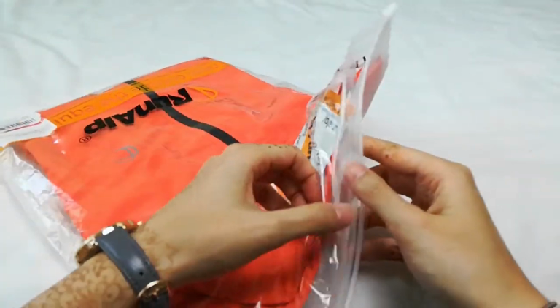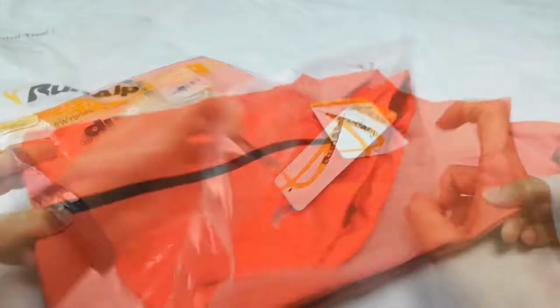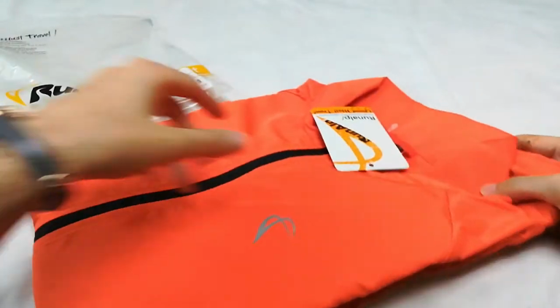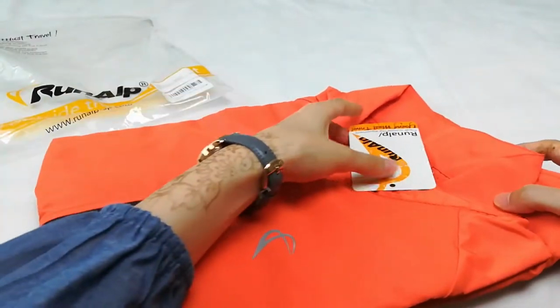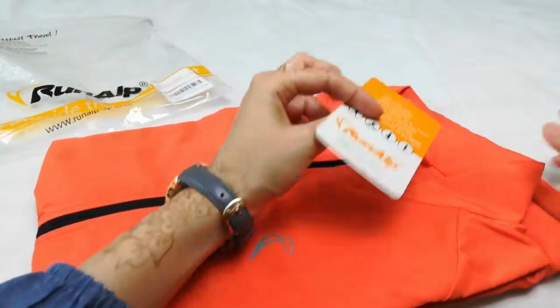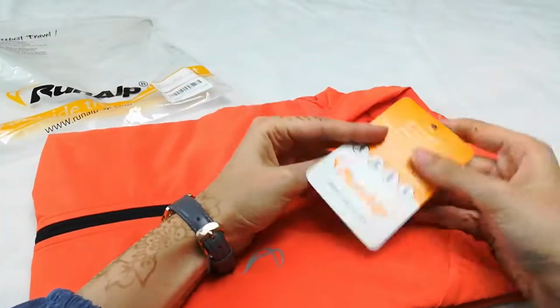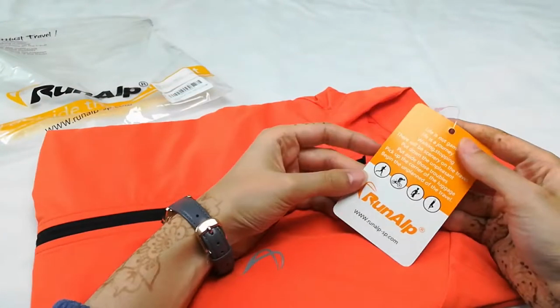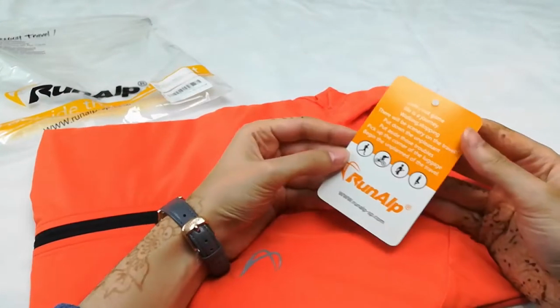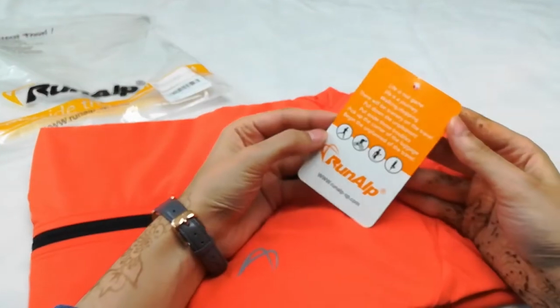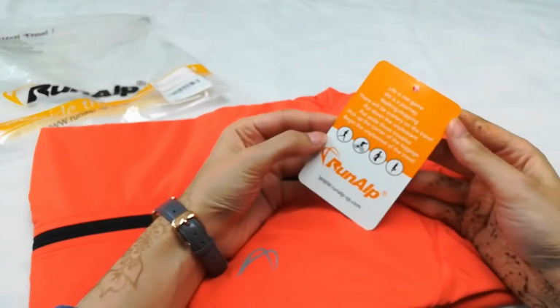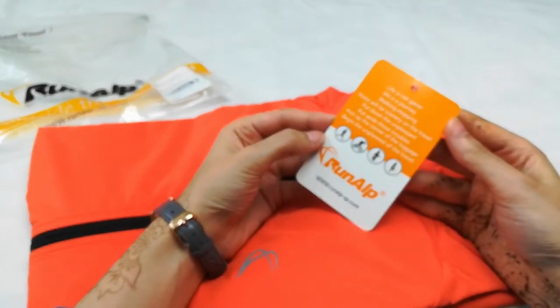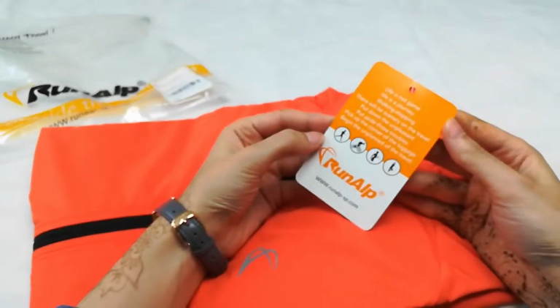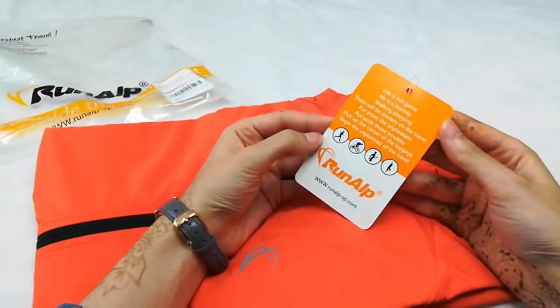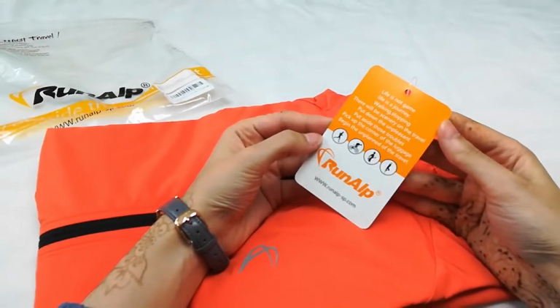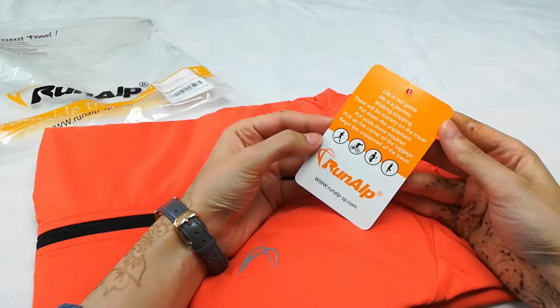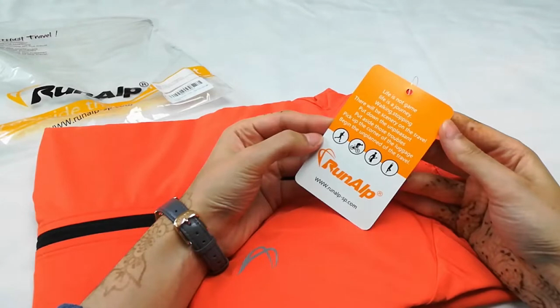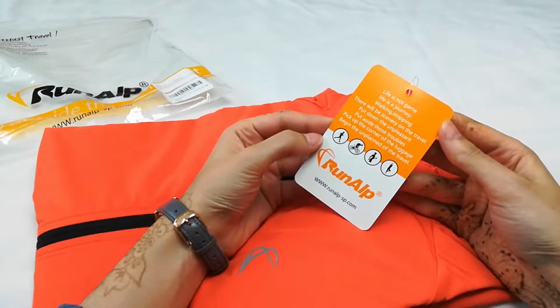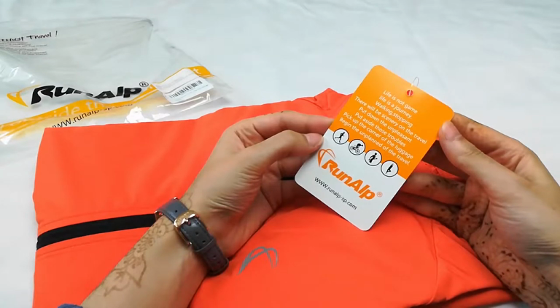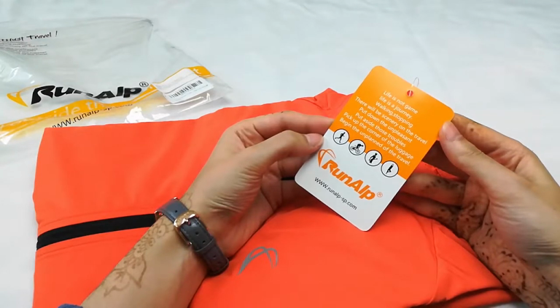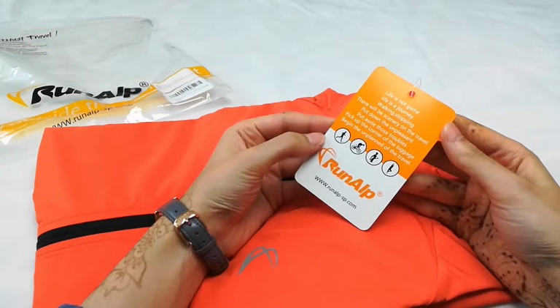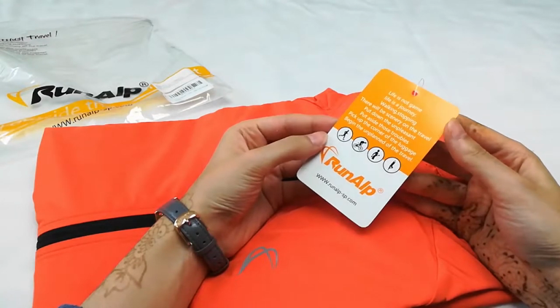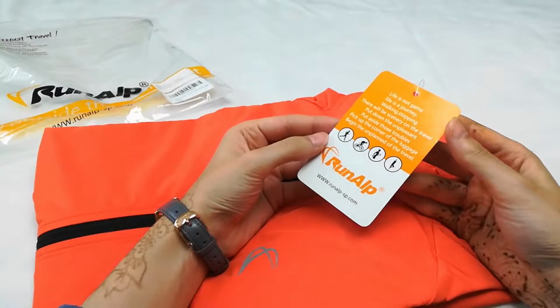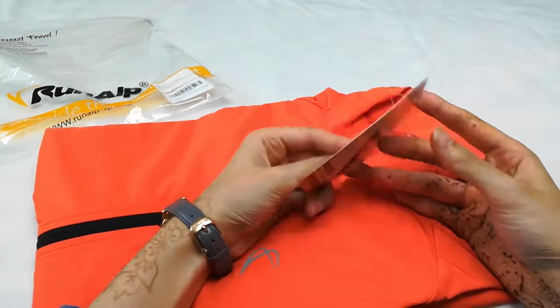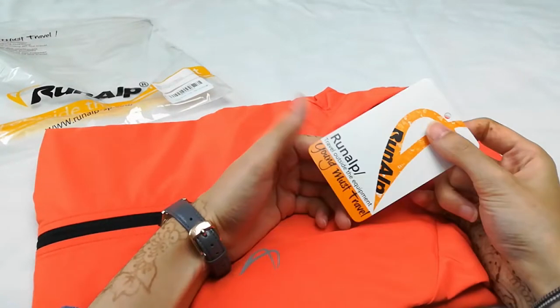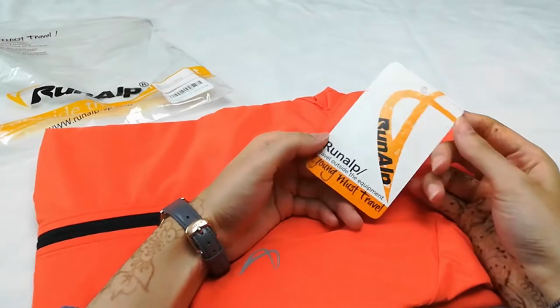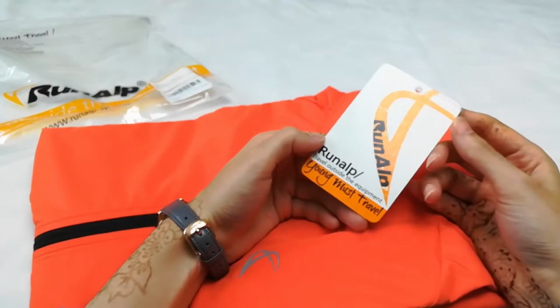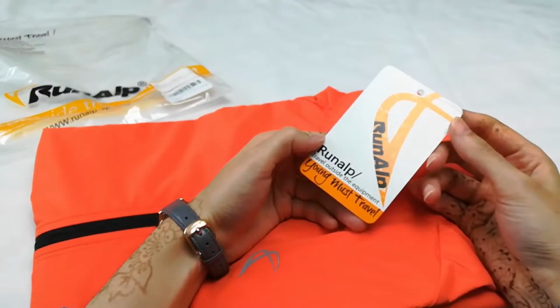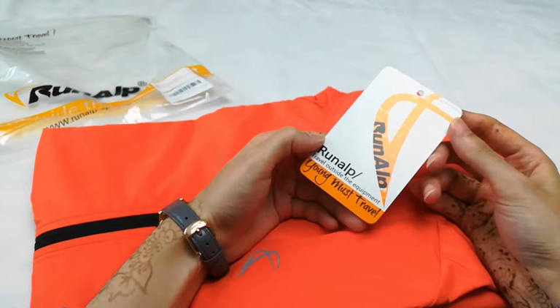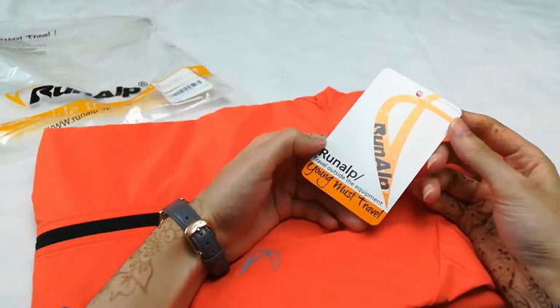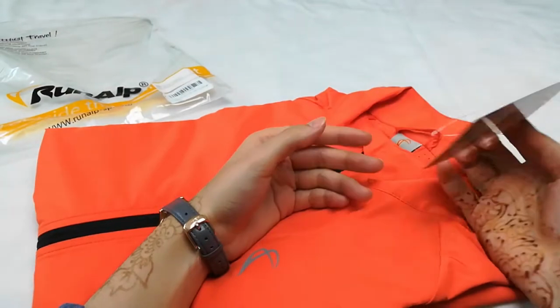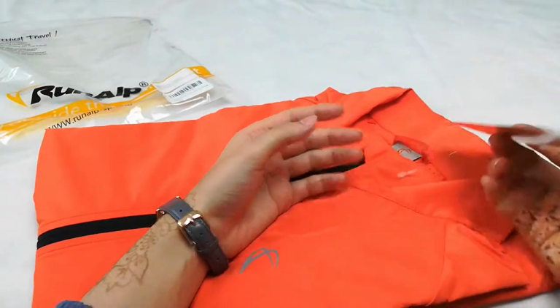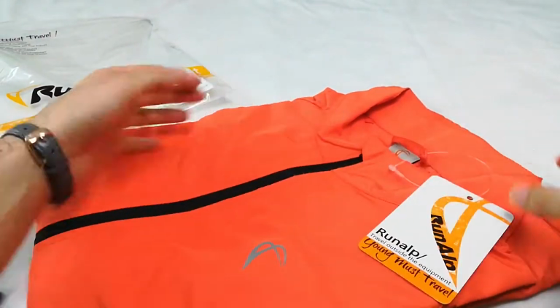These jackets are meant for different physical activities. They're really great for biking, jogging, and all that kind of stuff and just going outdoors. They're also waterproof so you can wear them in light rain.